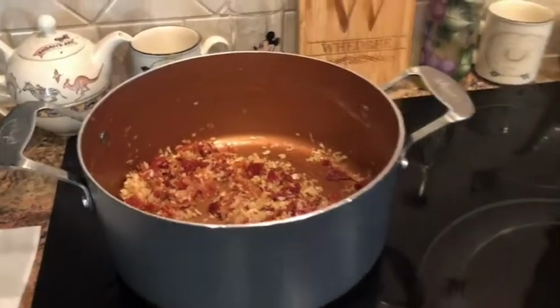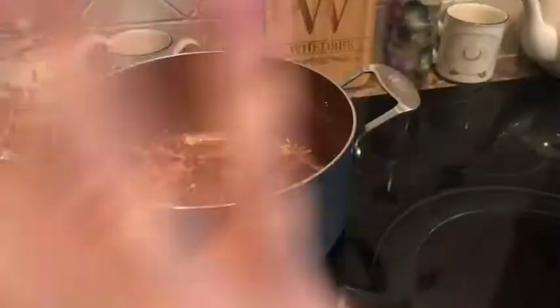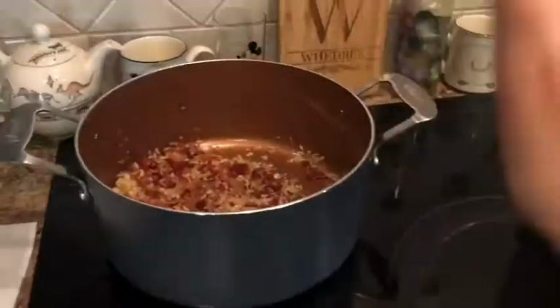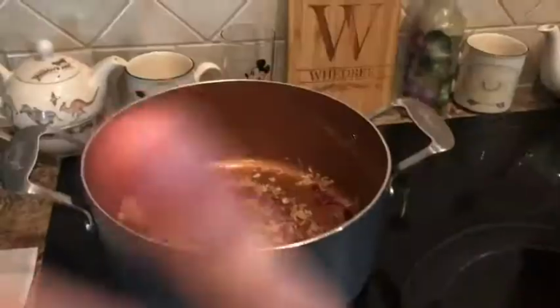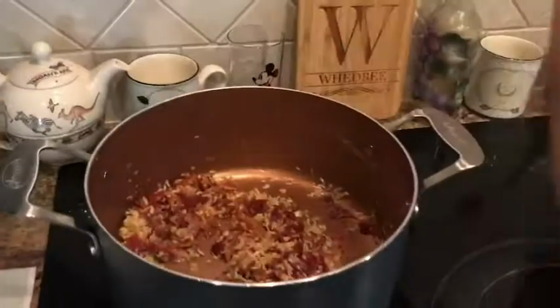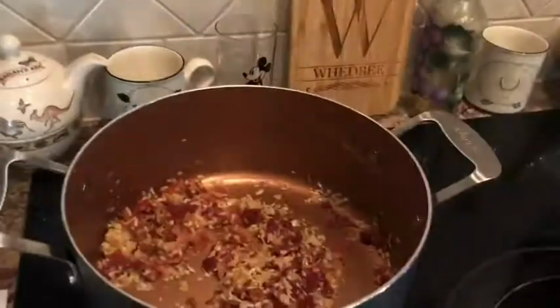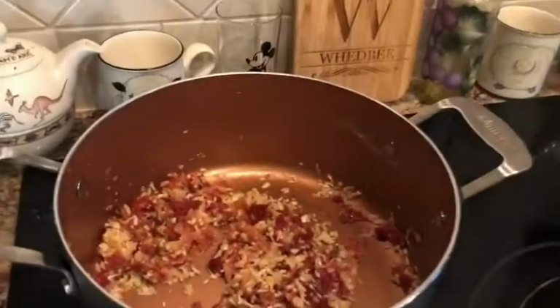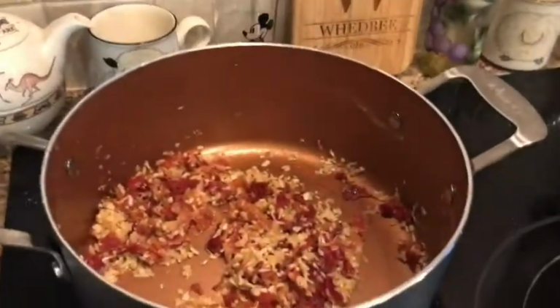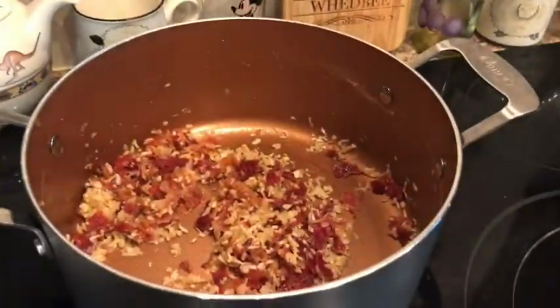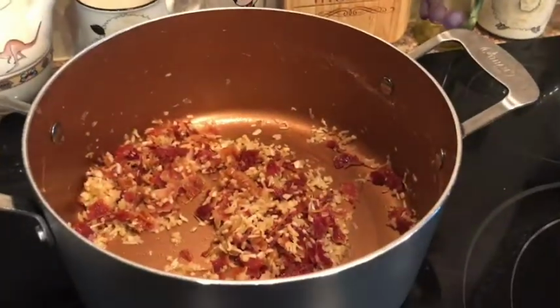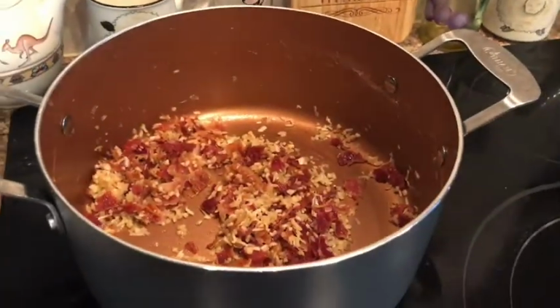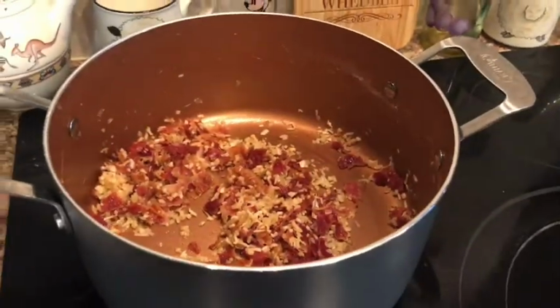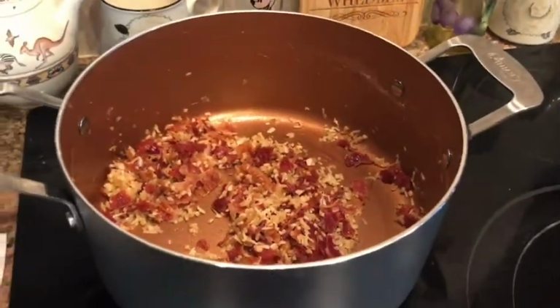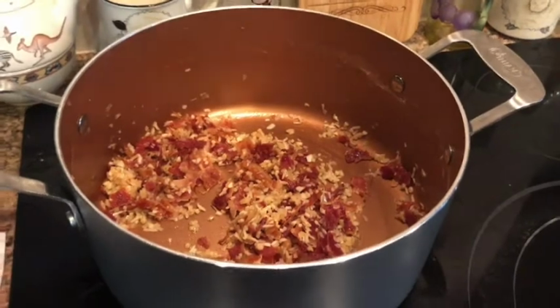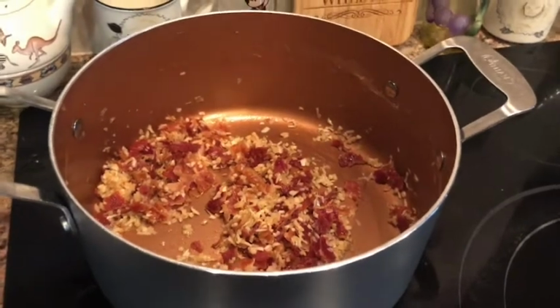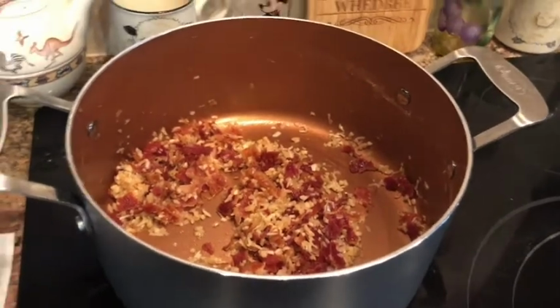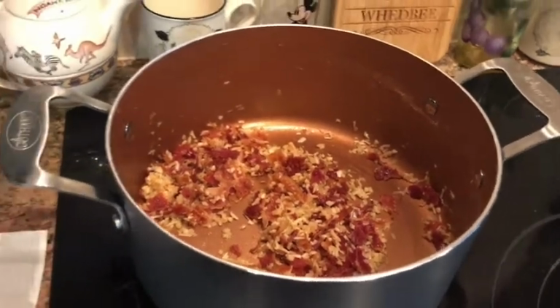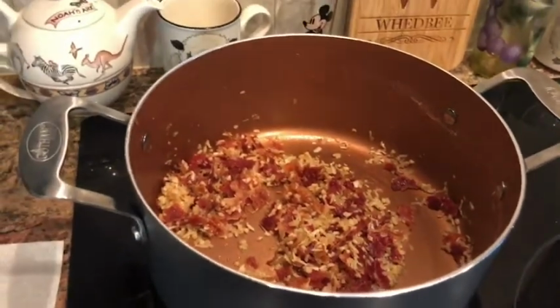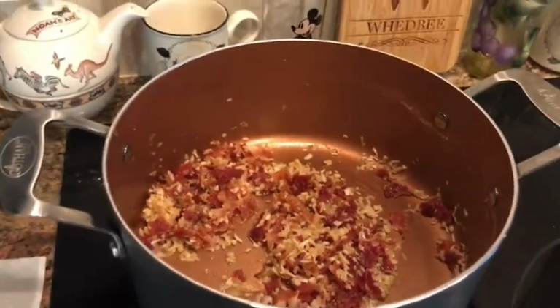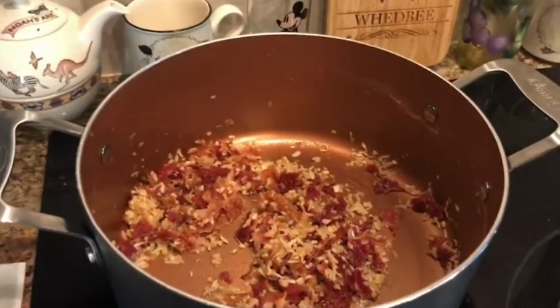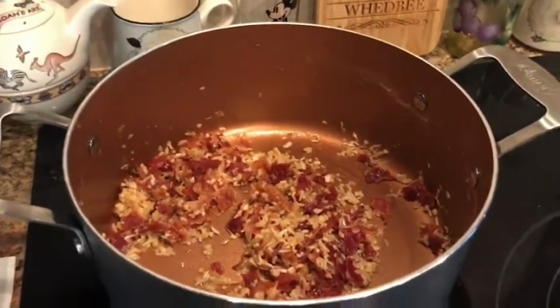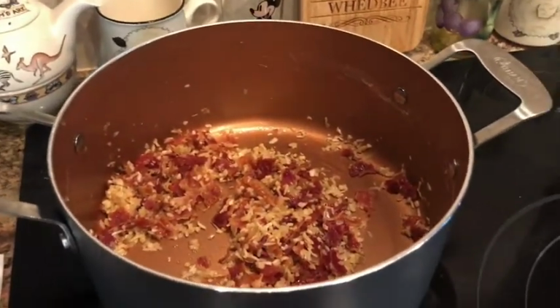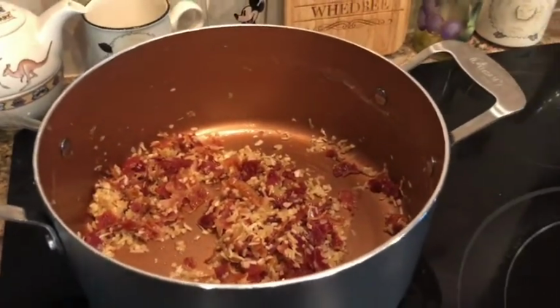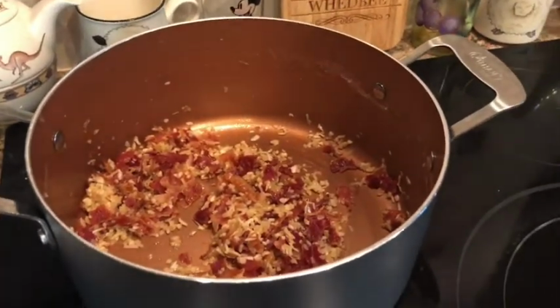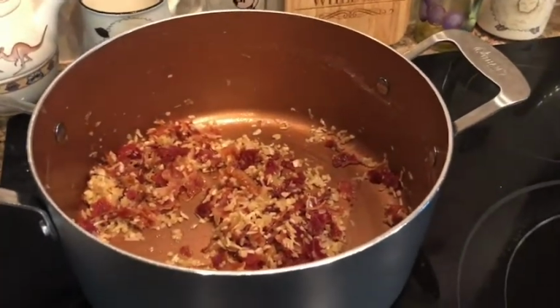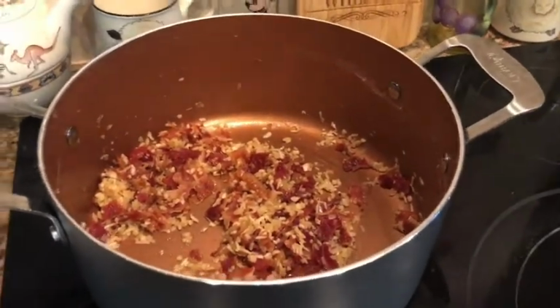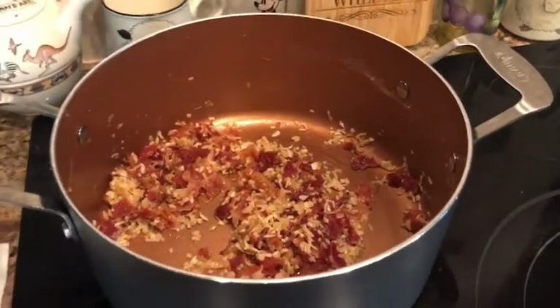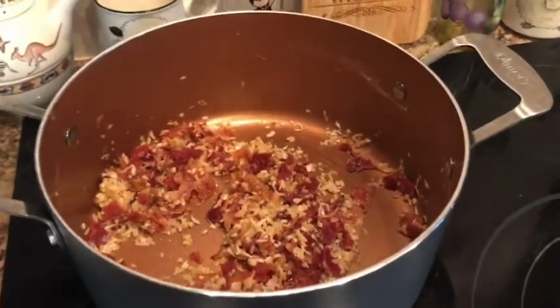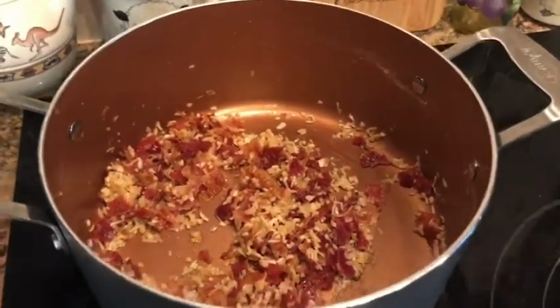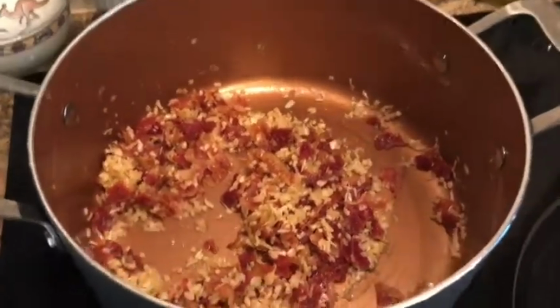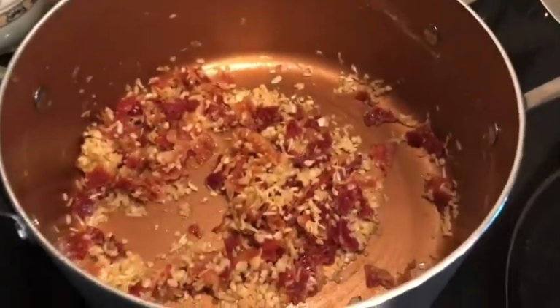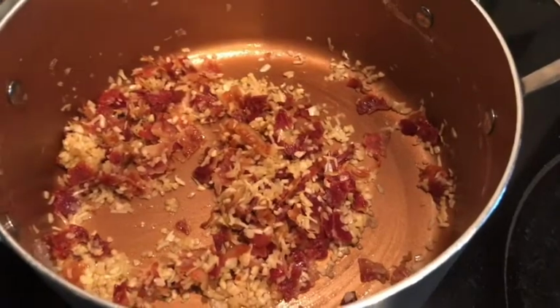Hi everyone, it's Kara. Welcome to our Monday recipe. Today we are making Fusilli Carbonara, so bacon and egg pasta.